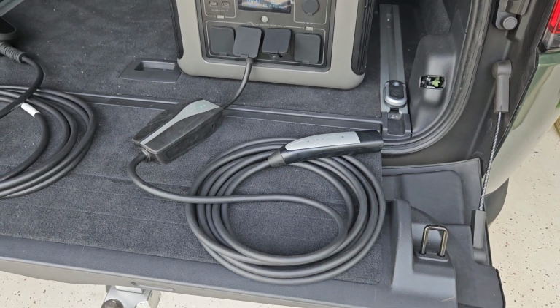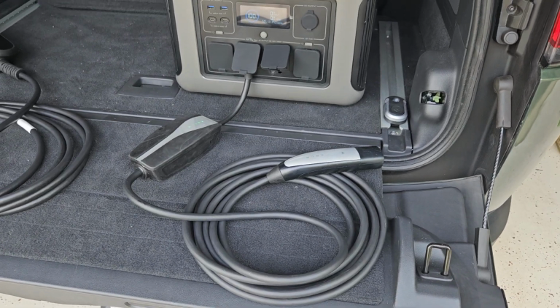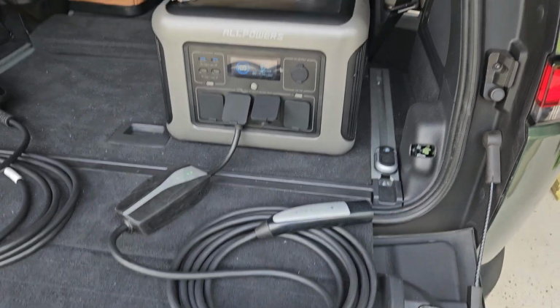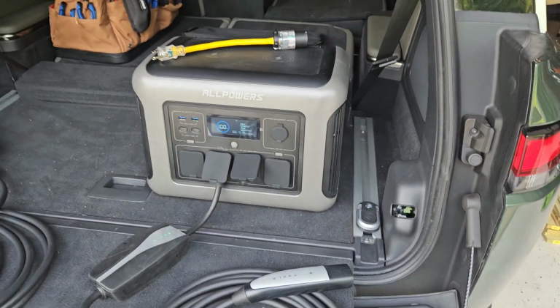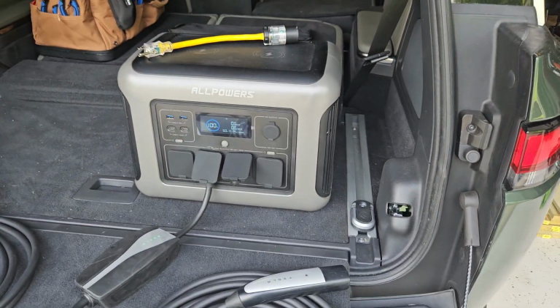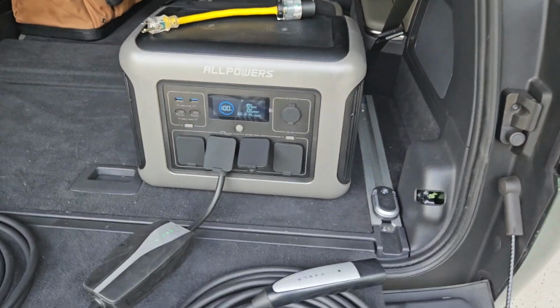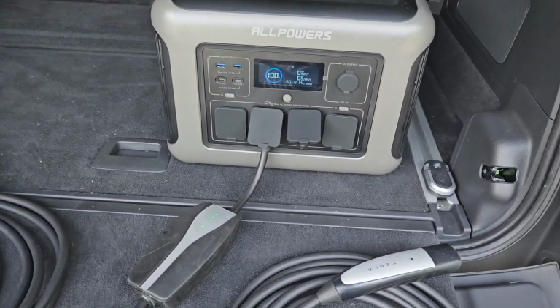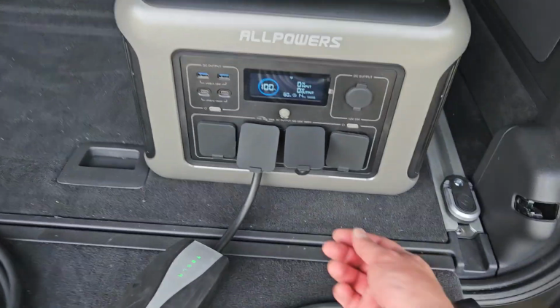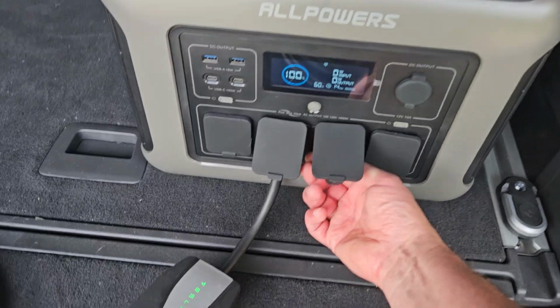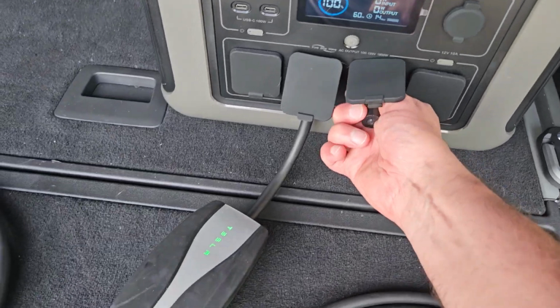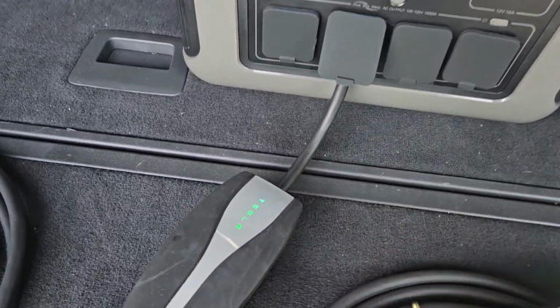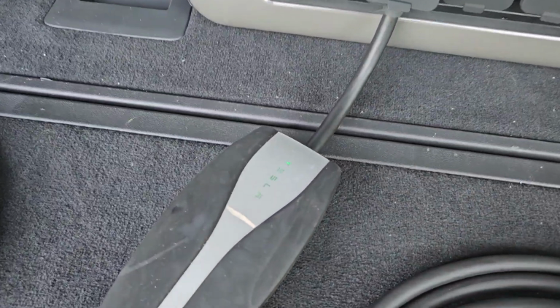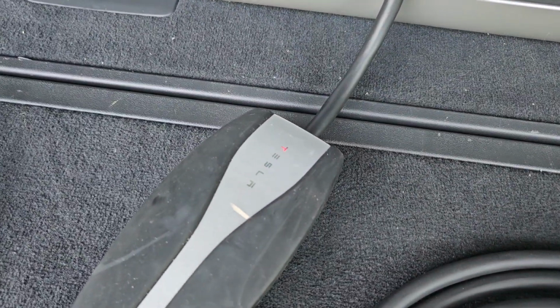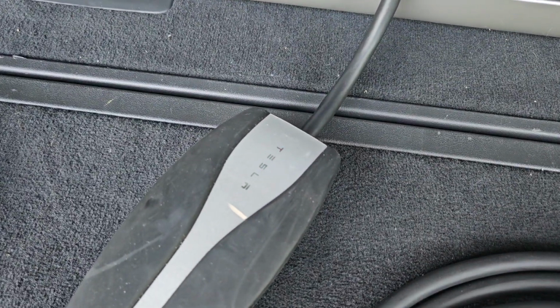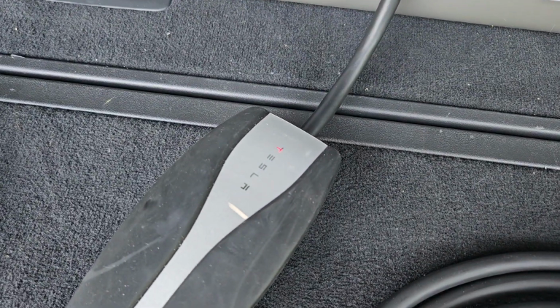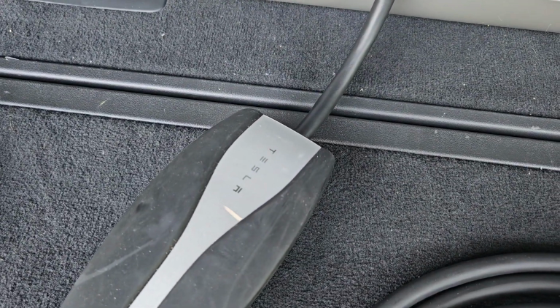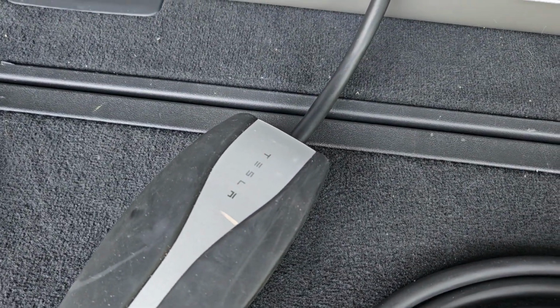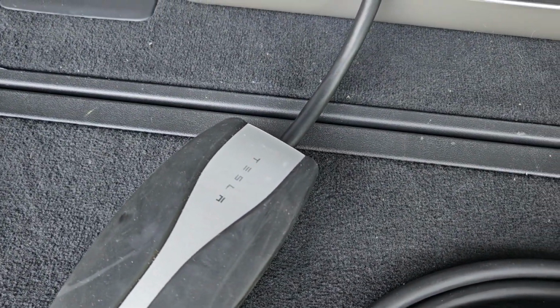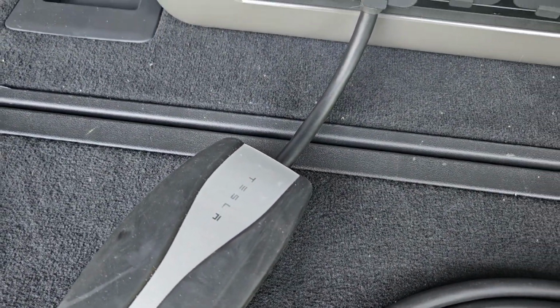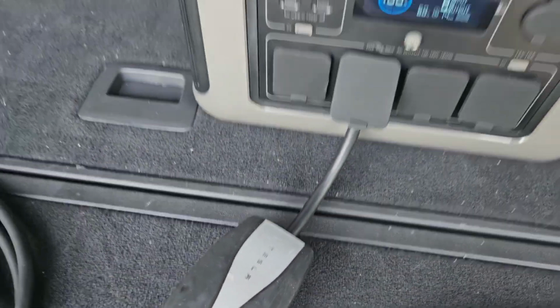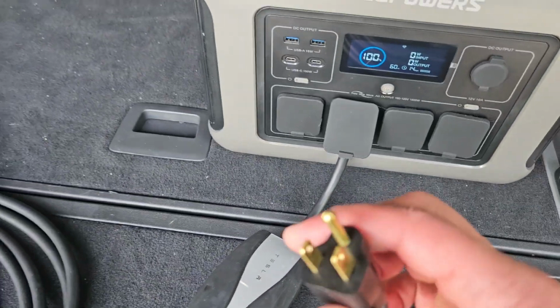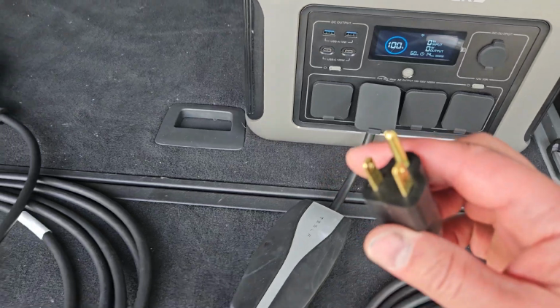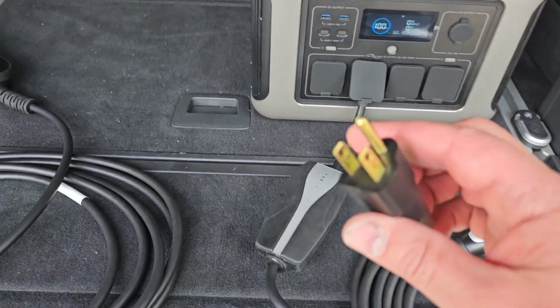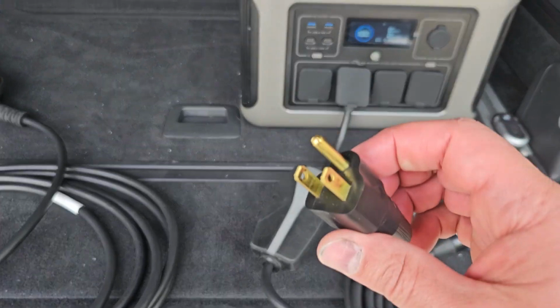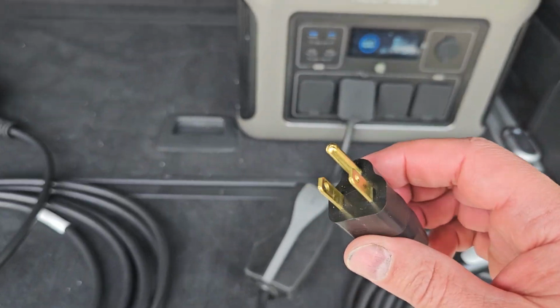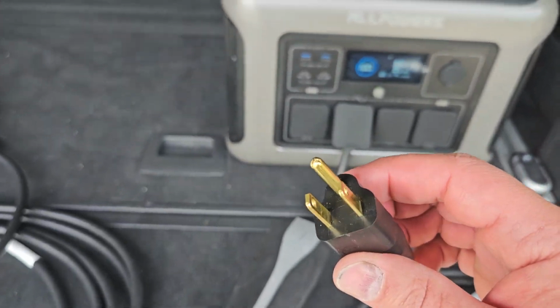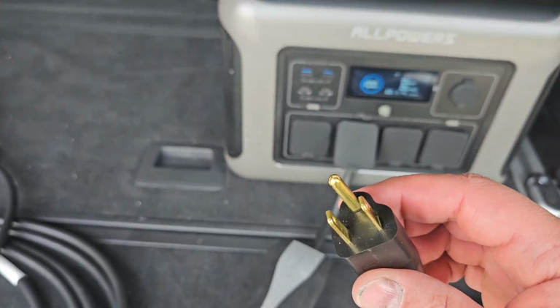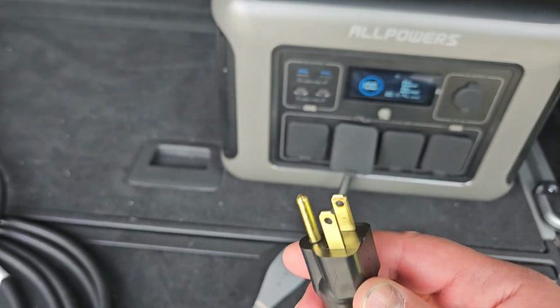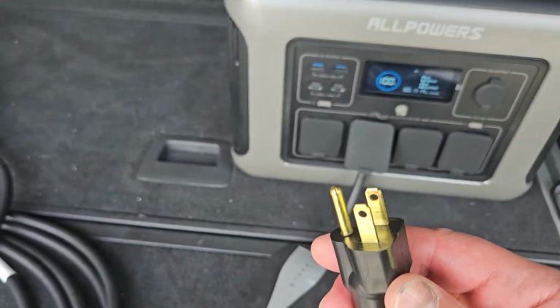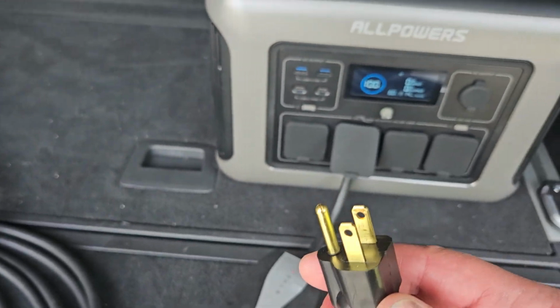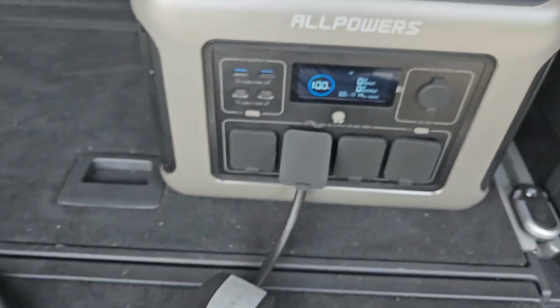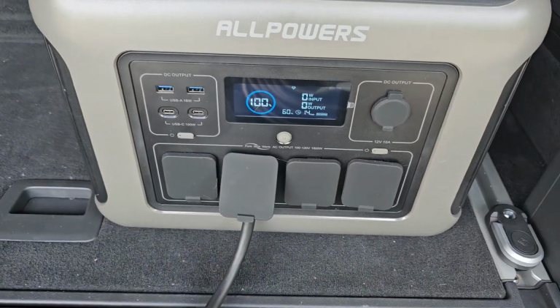It will charge a car at a level one rate — approximately 12 amps, 120 volts. If I unplug it and wait, it almost immediately goes back into an error state. It just wants to see a happy ground and neutral — this plug will do the job.